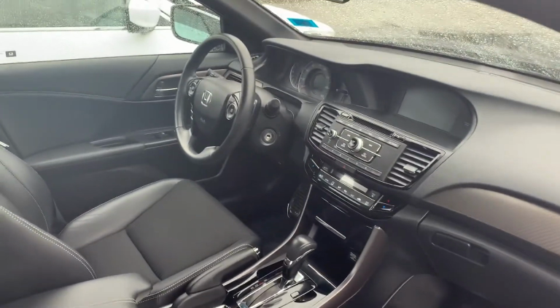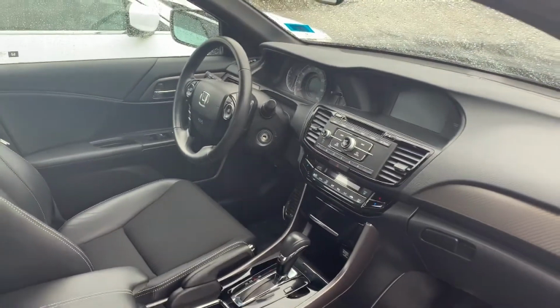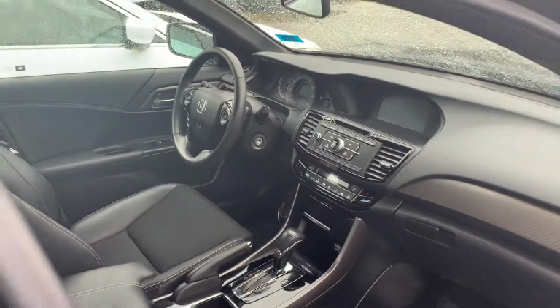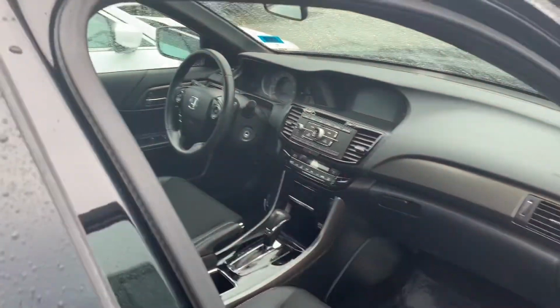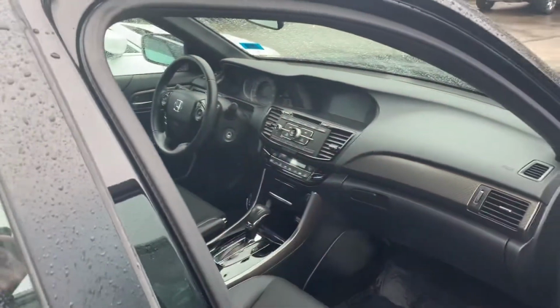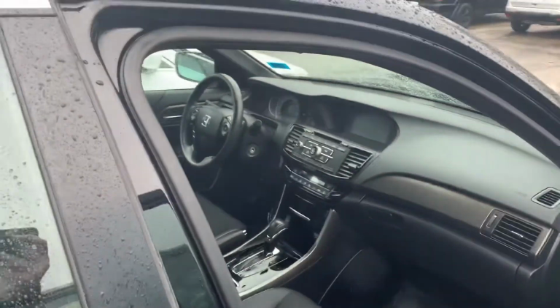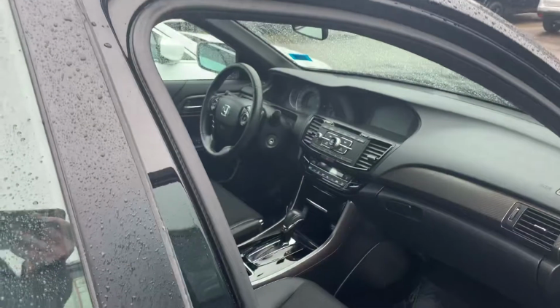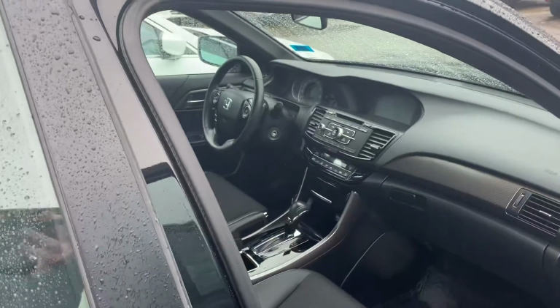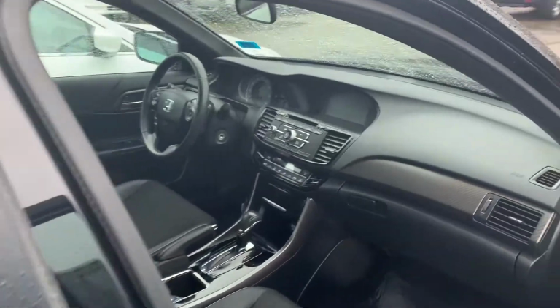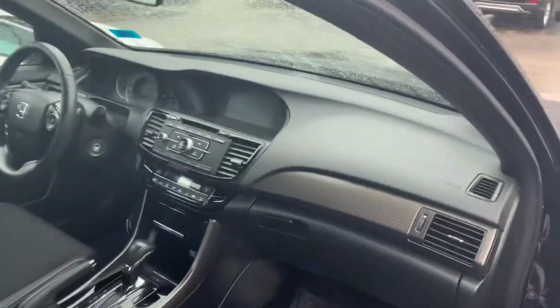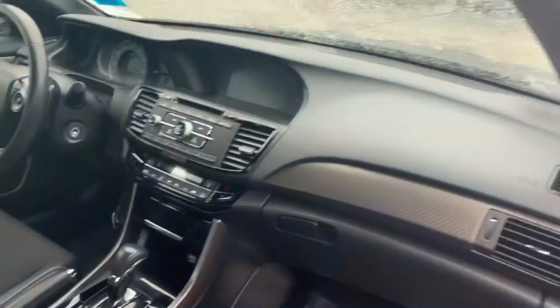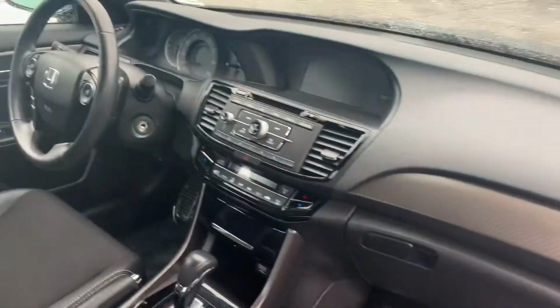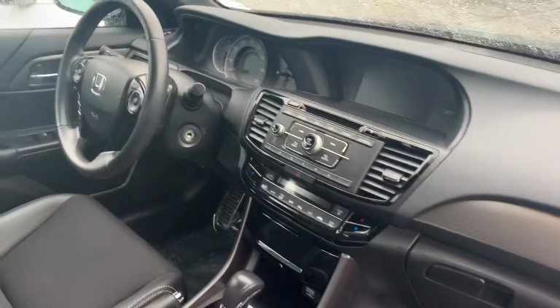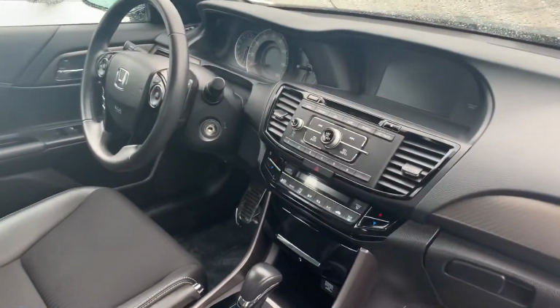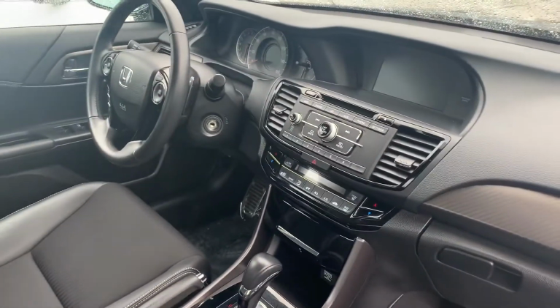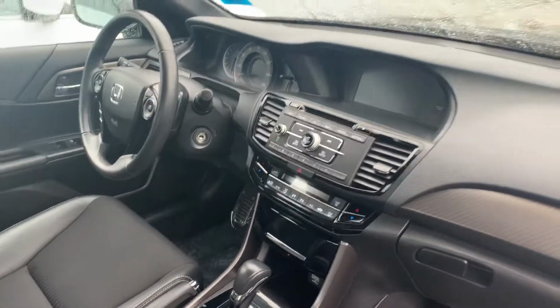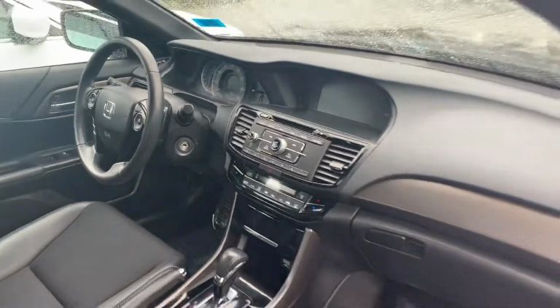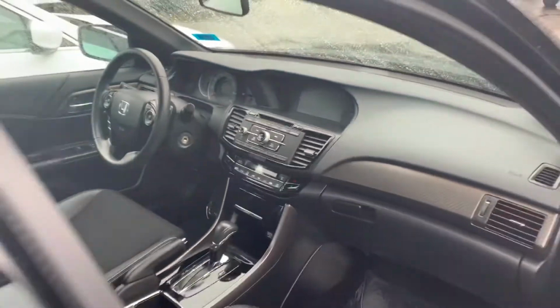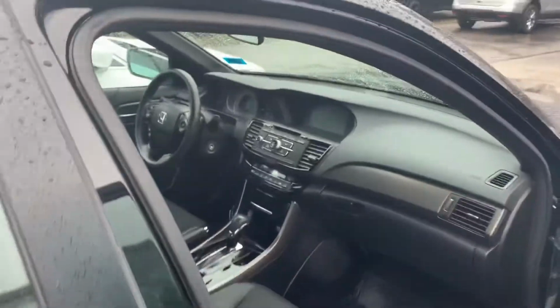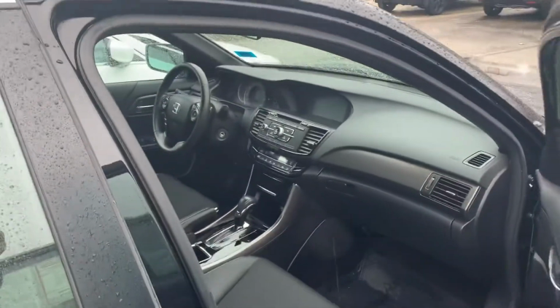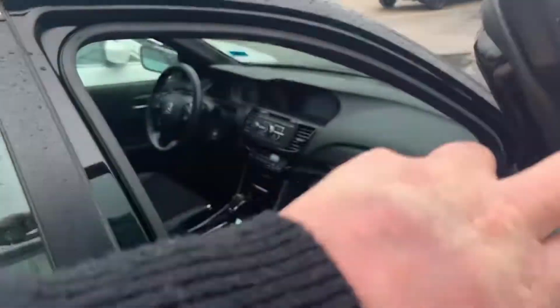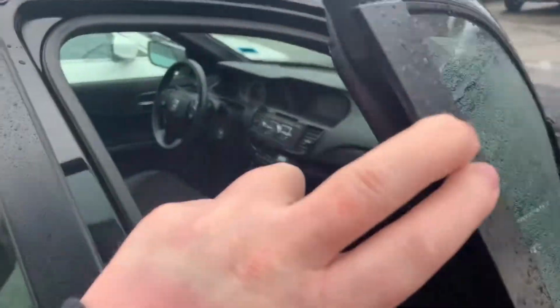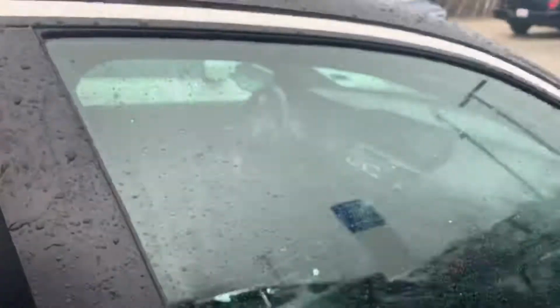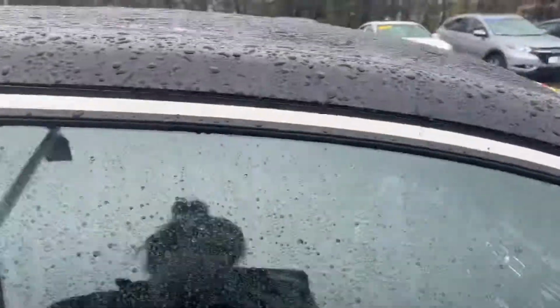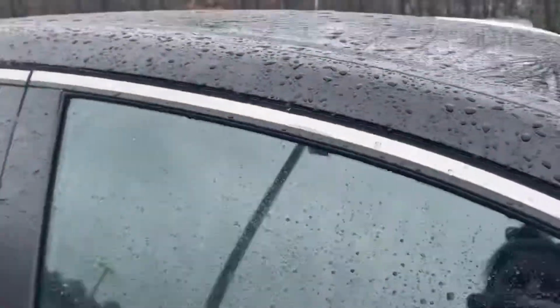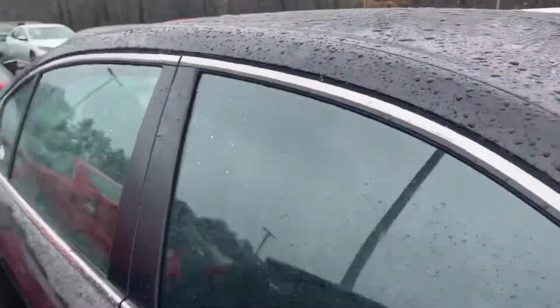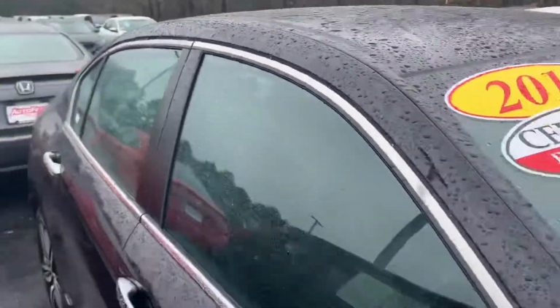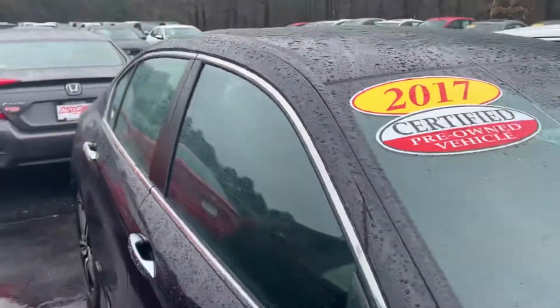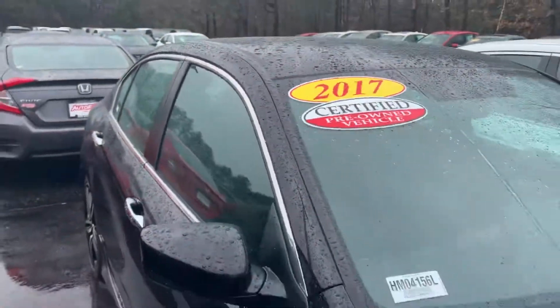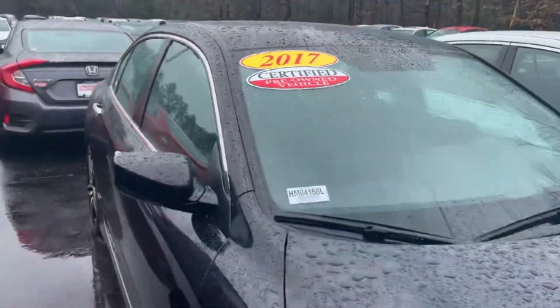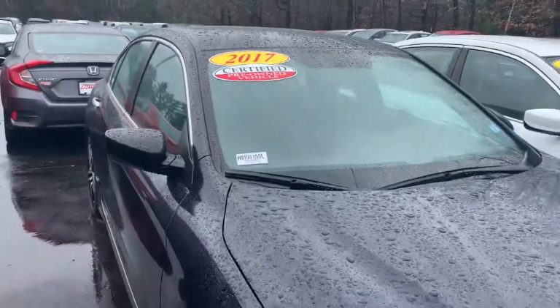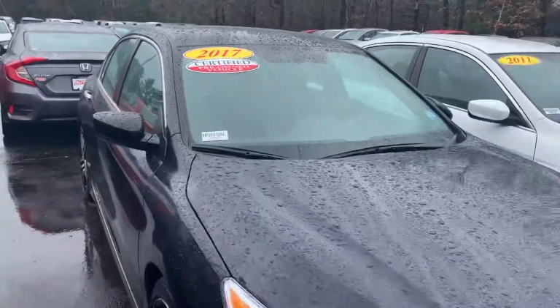Both the Sport and the LX have the same Bluetooth, backup camera, and display up here. This one is AutoFair certified, so it comes with a three-year, 125,000-mile warranty.